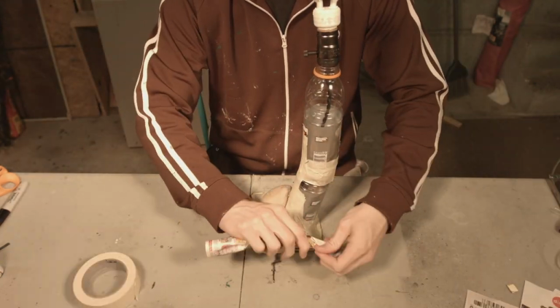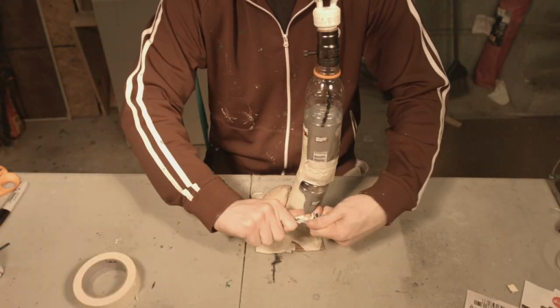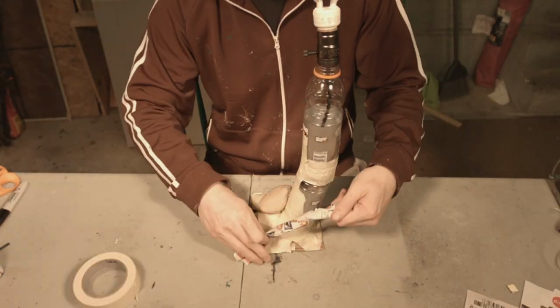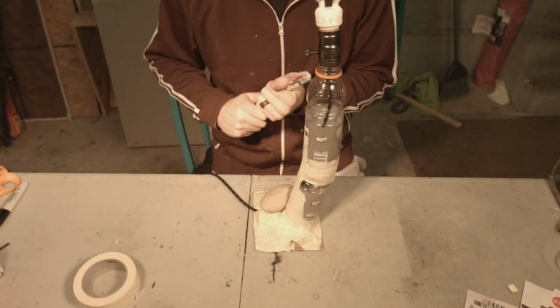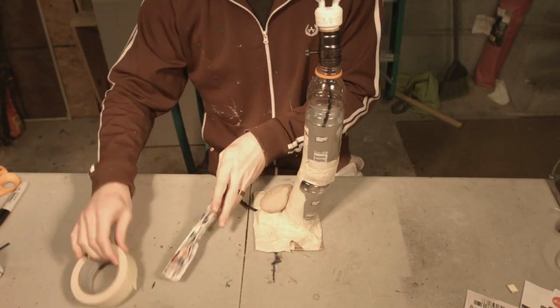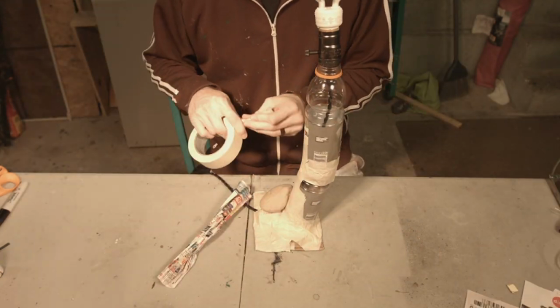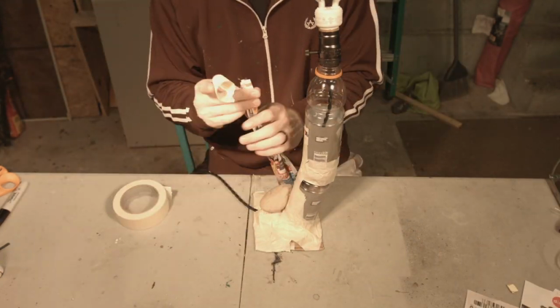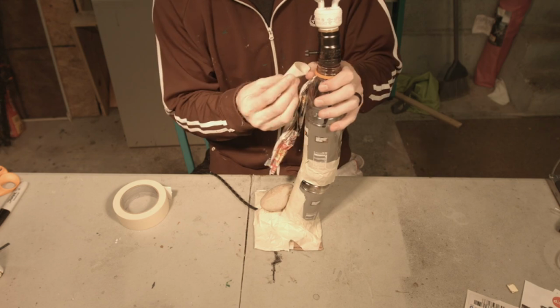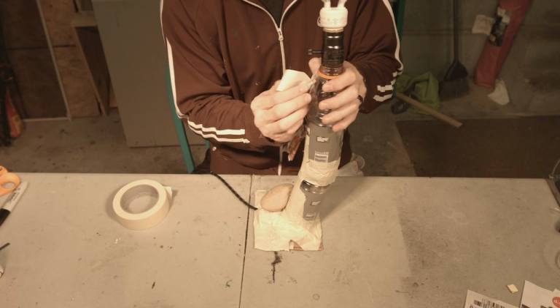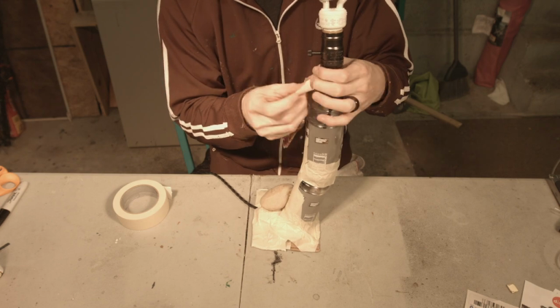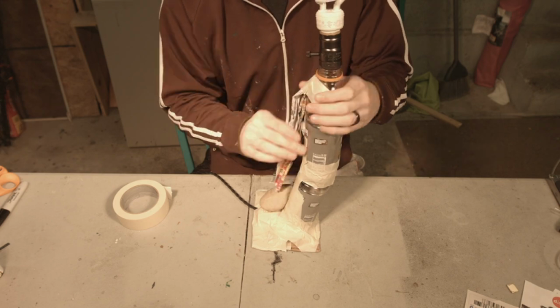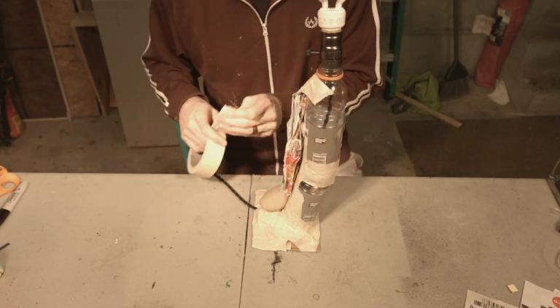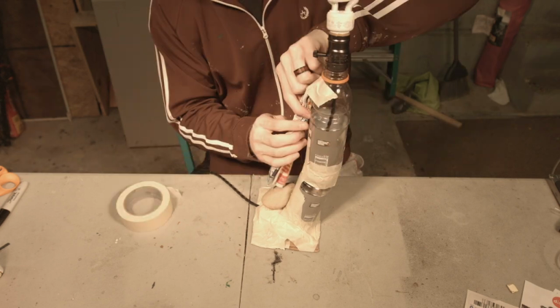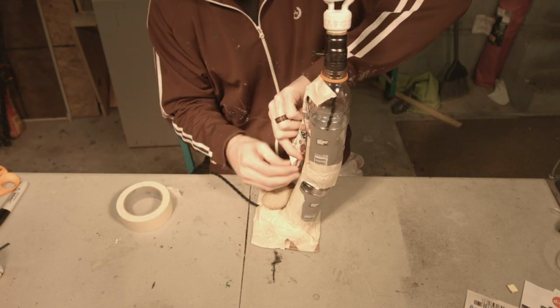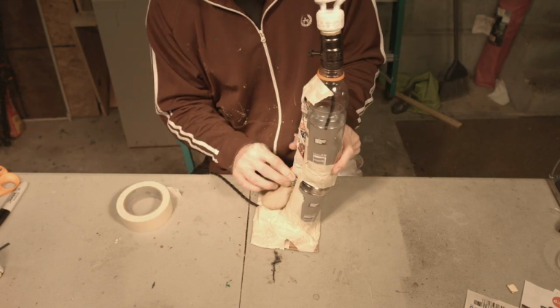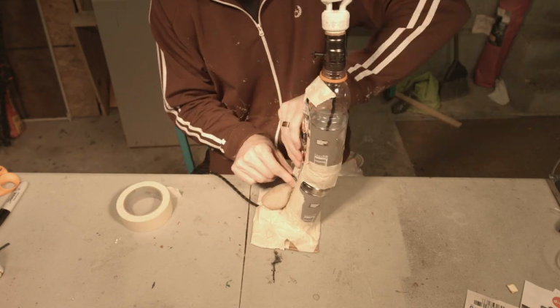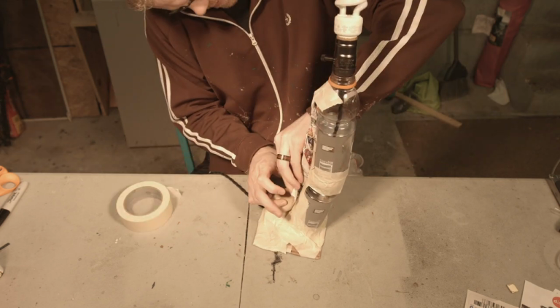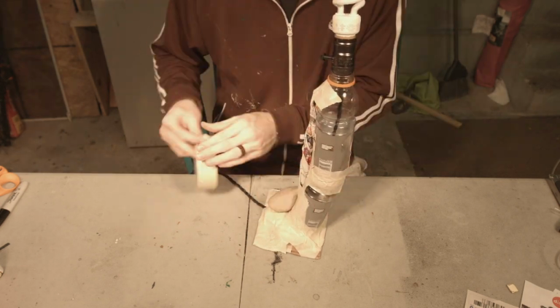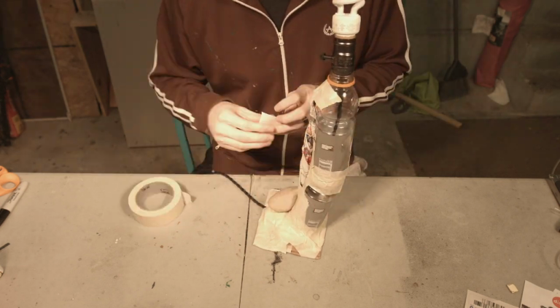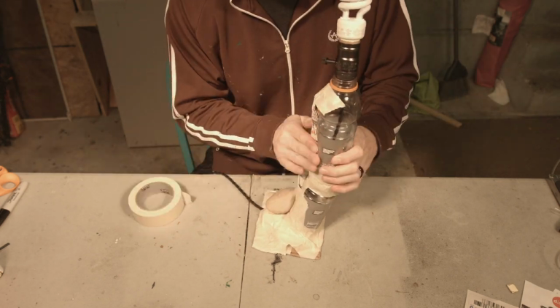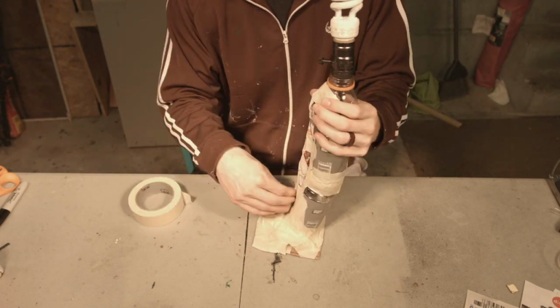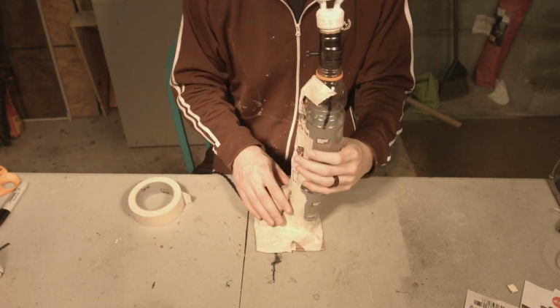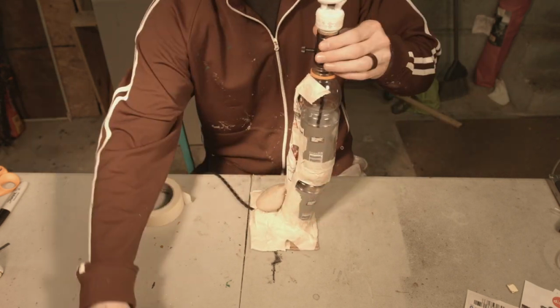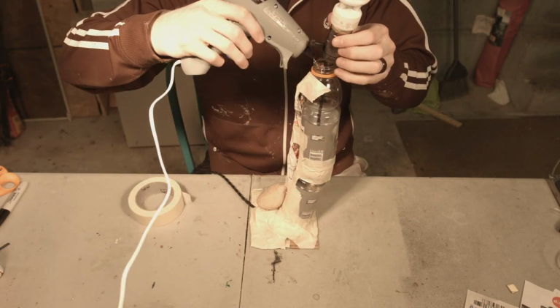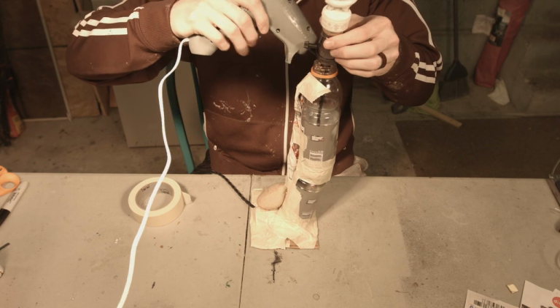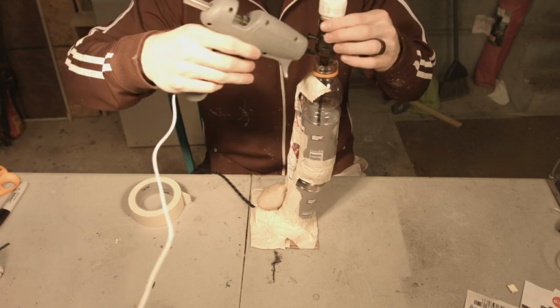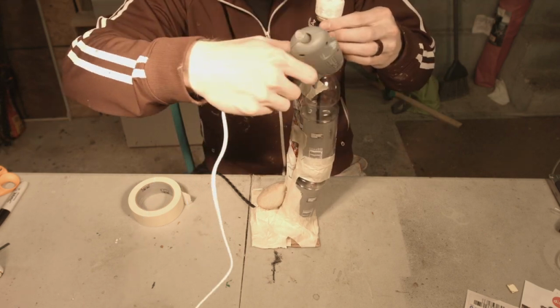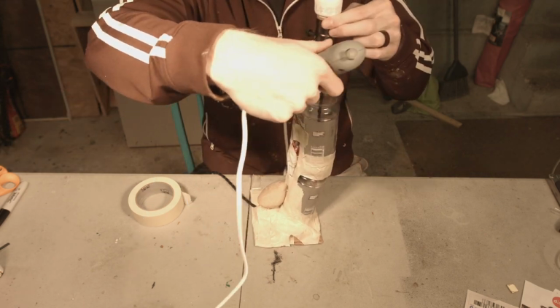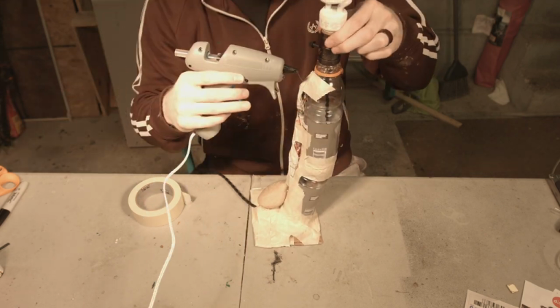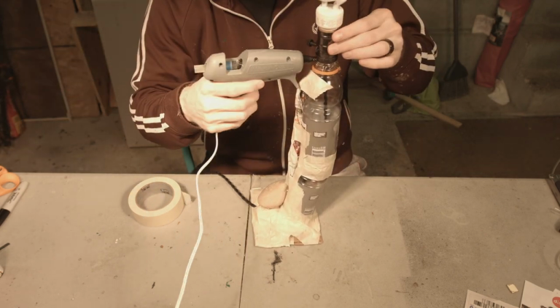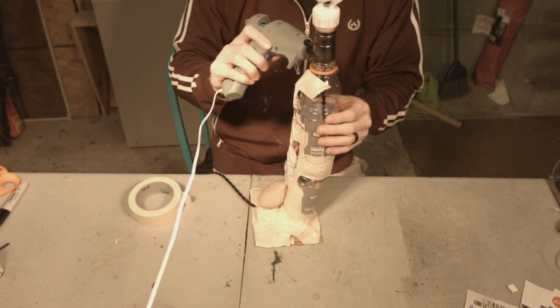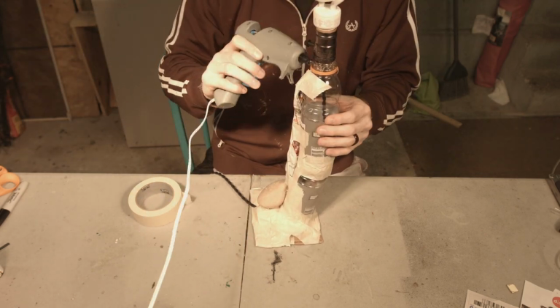Prices go up and down and vary, so just look out for some lamp kits, or use one you already have.